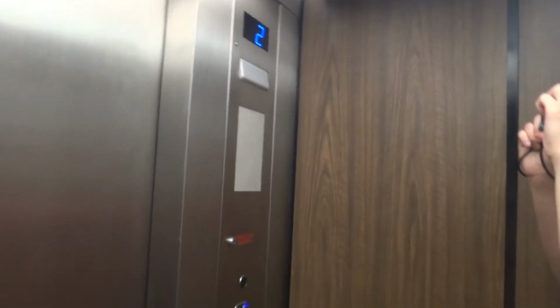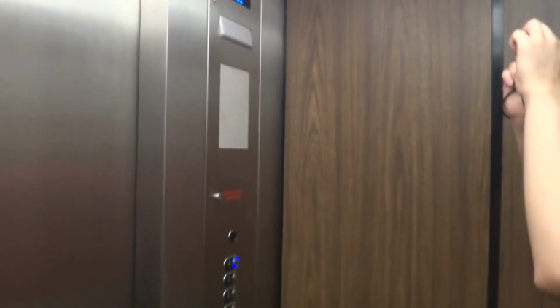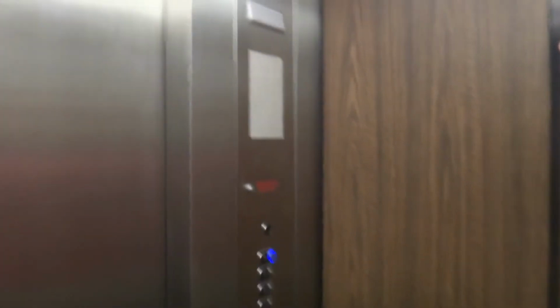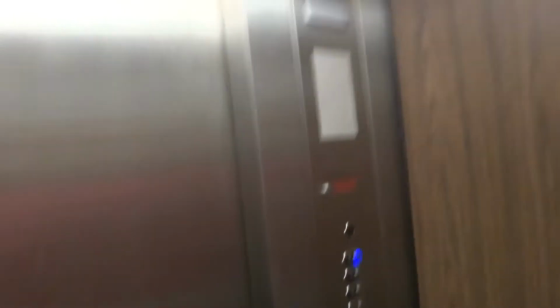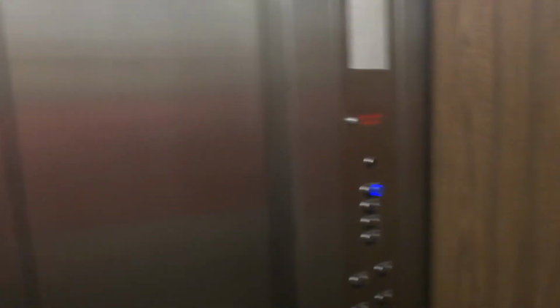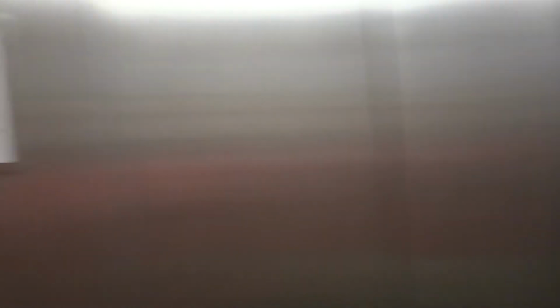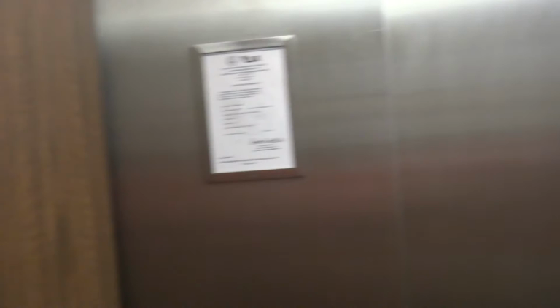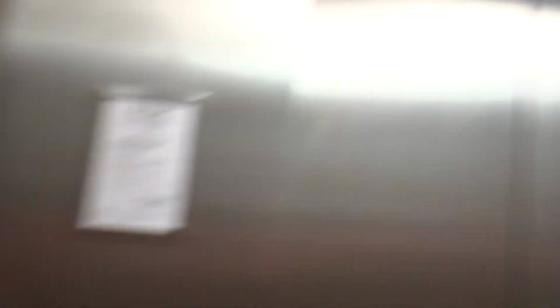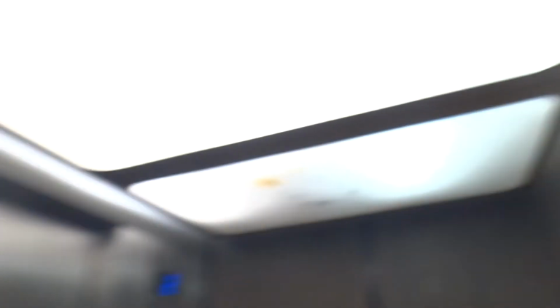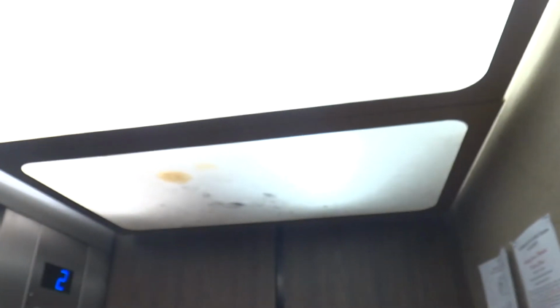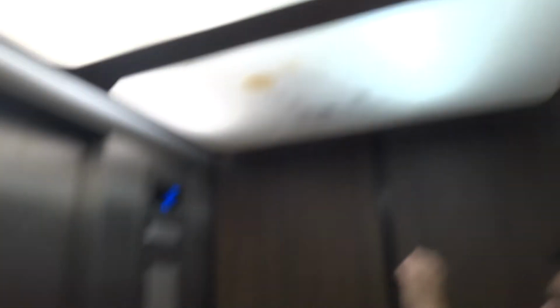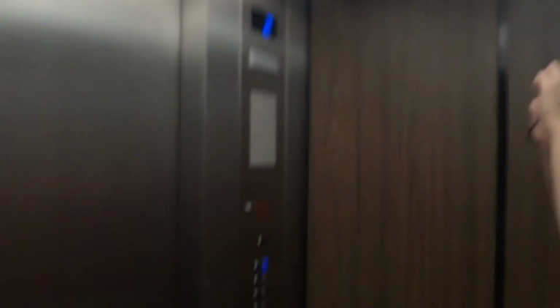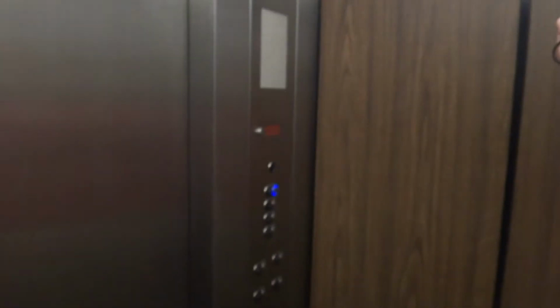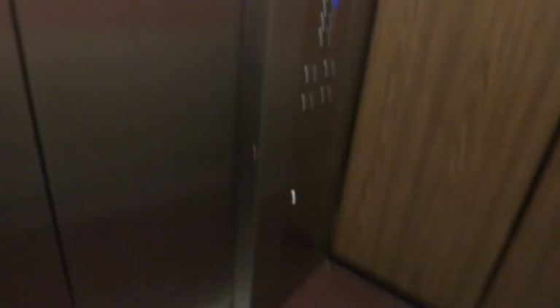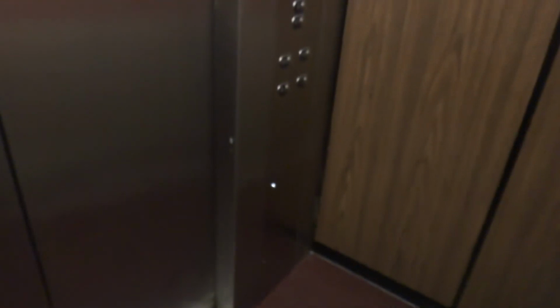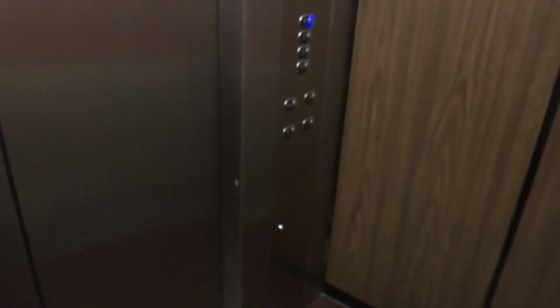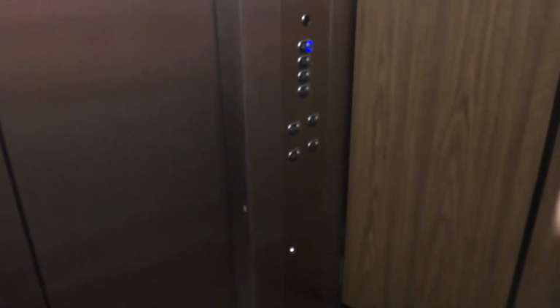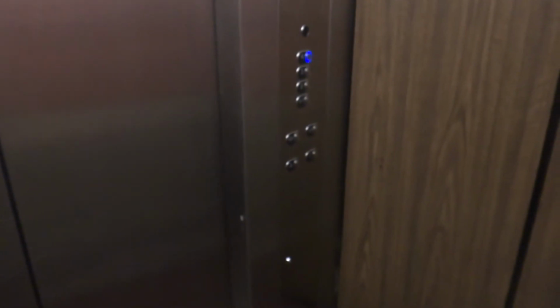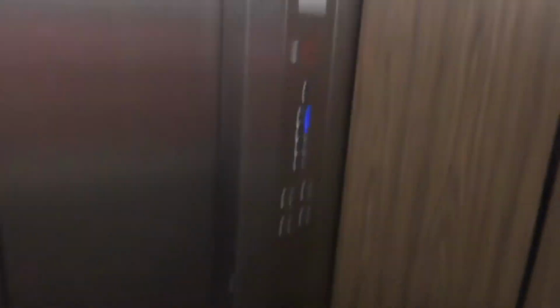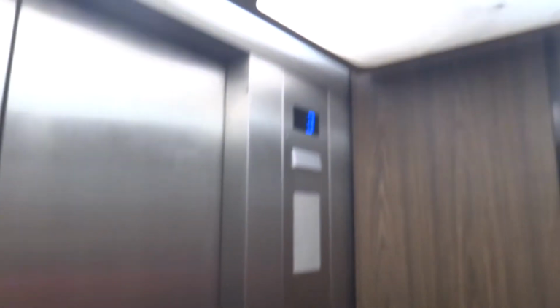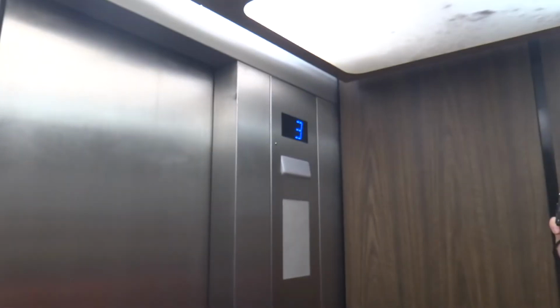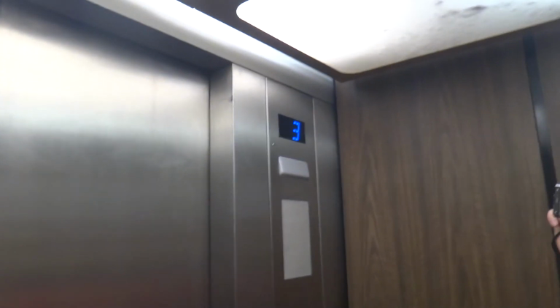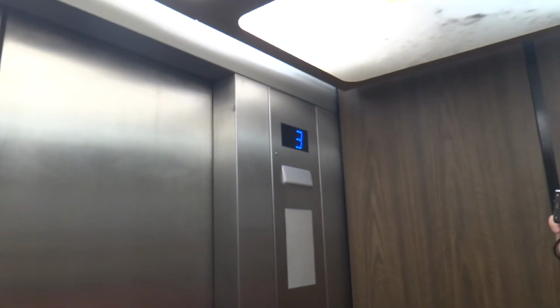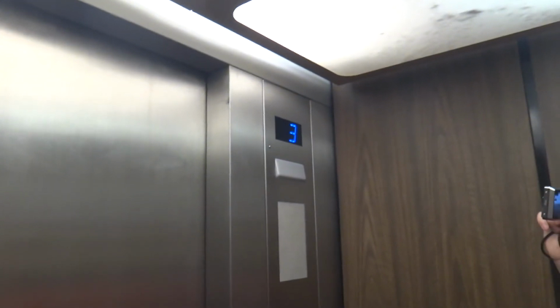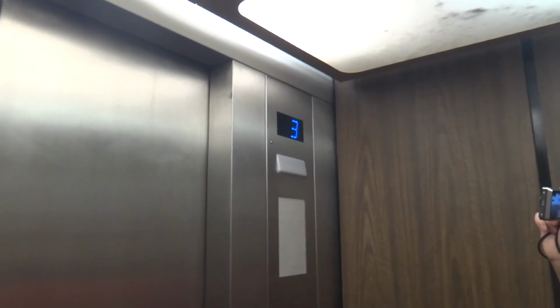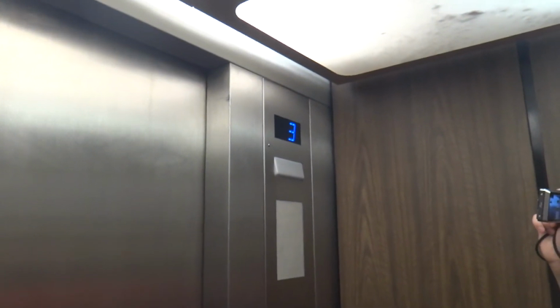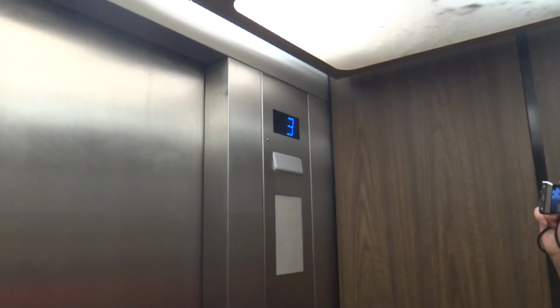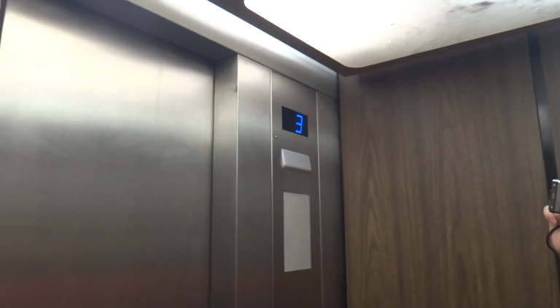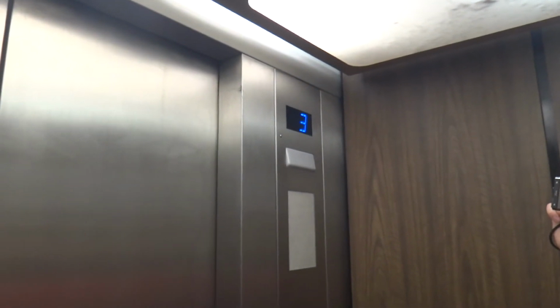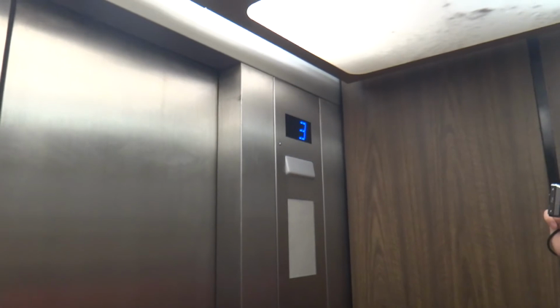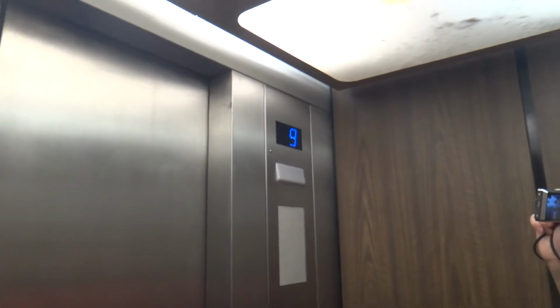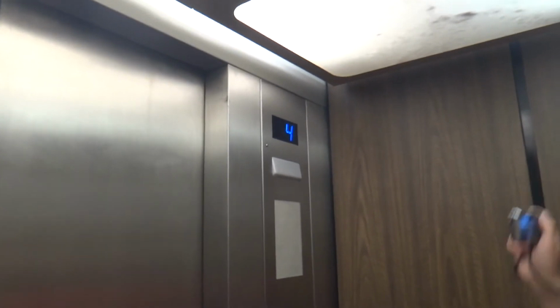Oh, no grocery beep — they silenced it. It has the original motor though. Yeah, this is definitely the Otis pump. And we're almost at four. Okay, here we go.